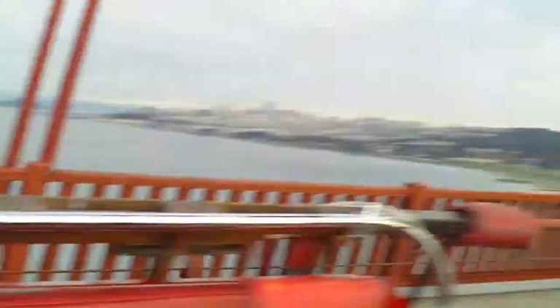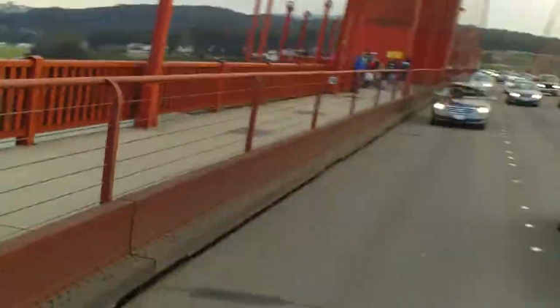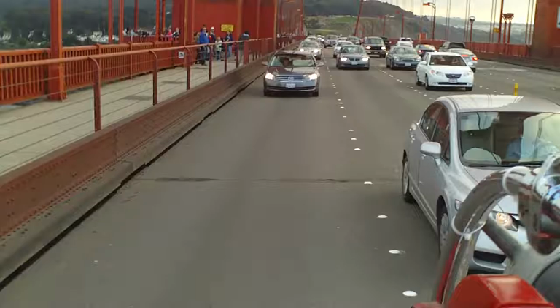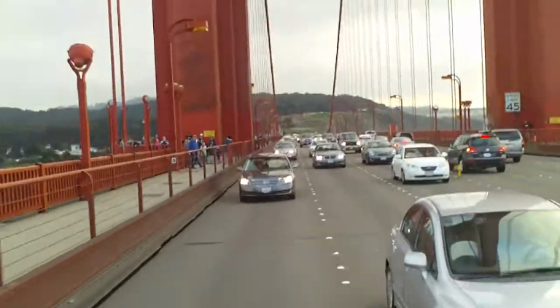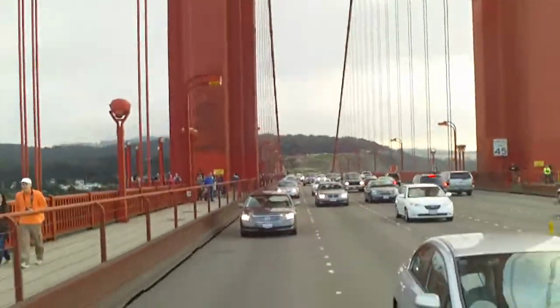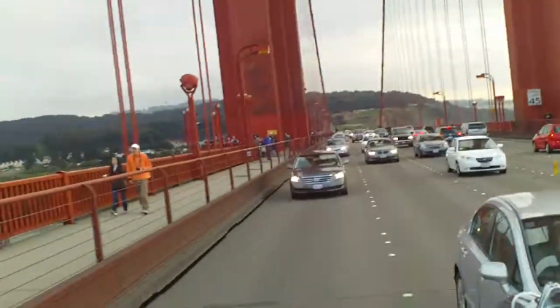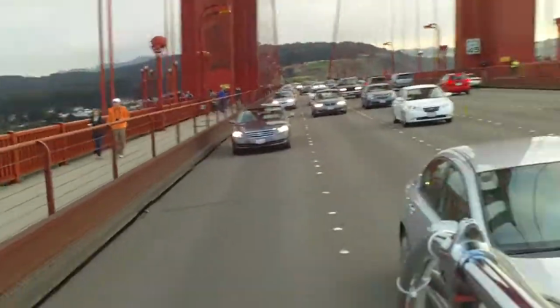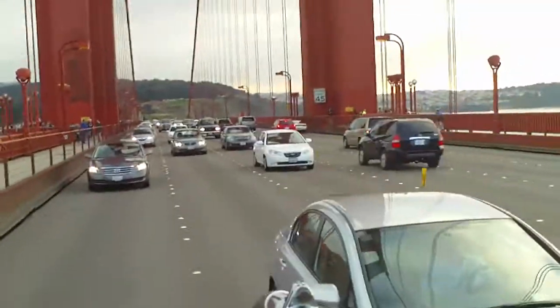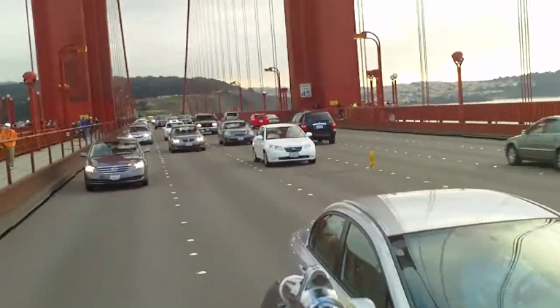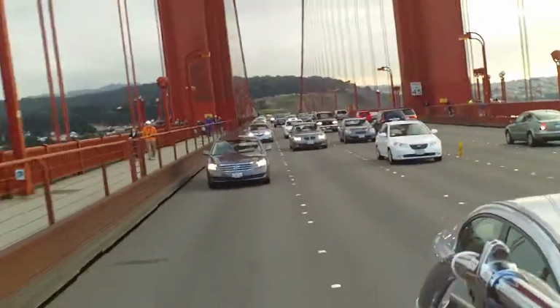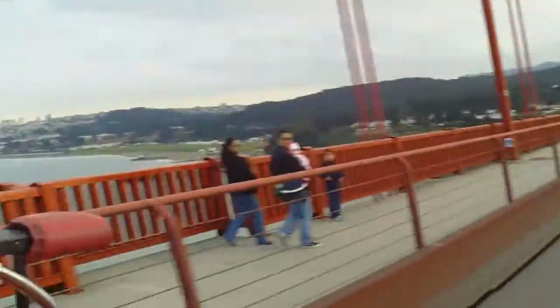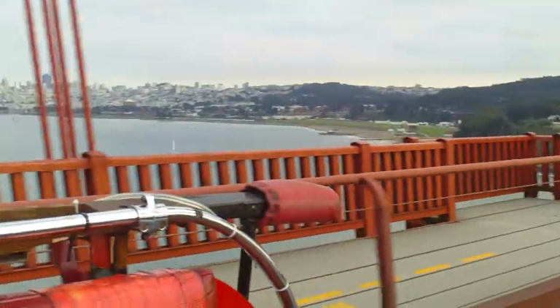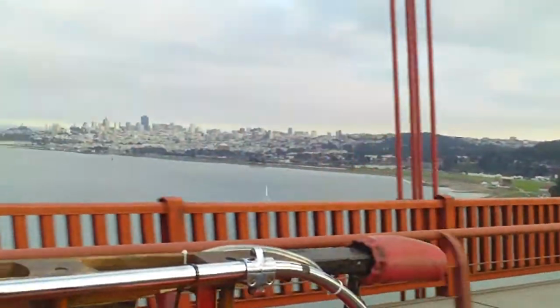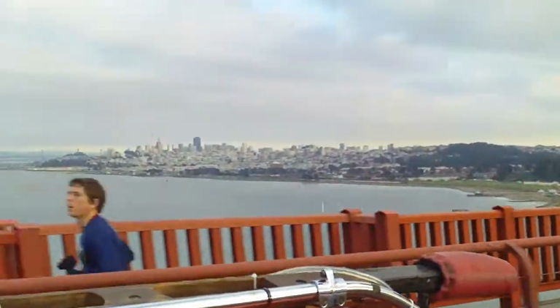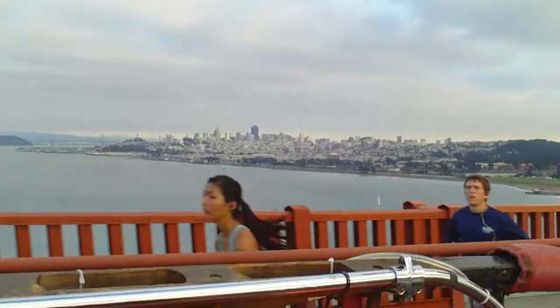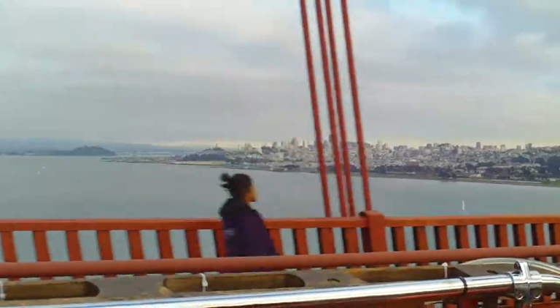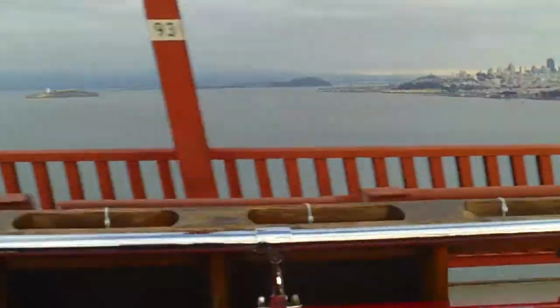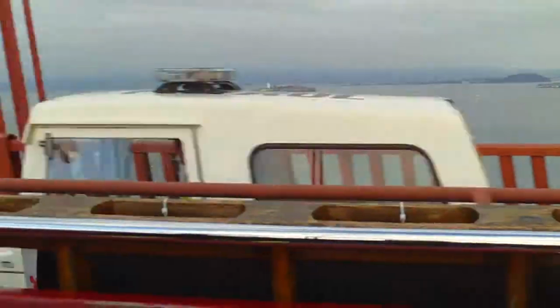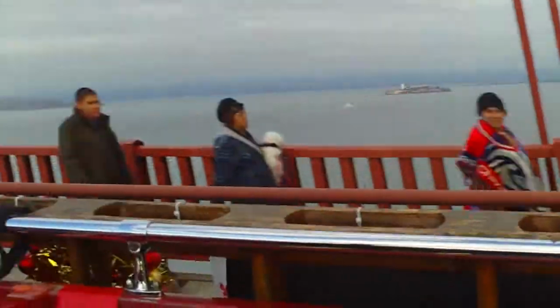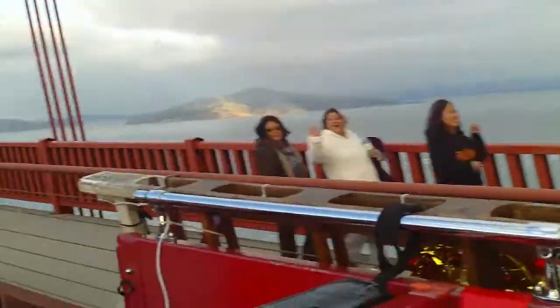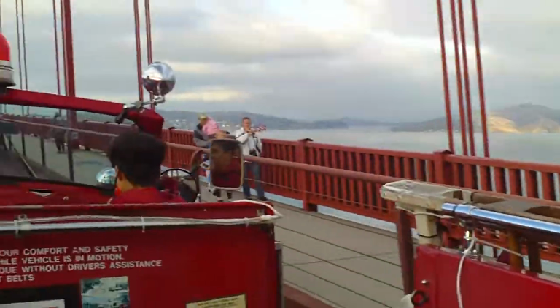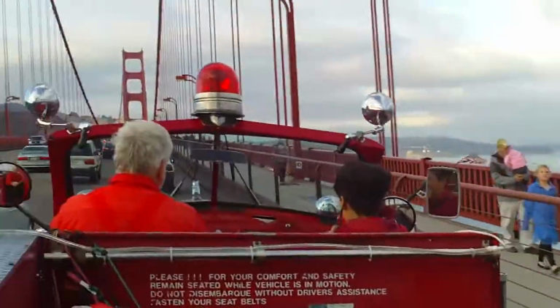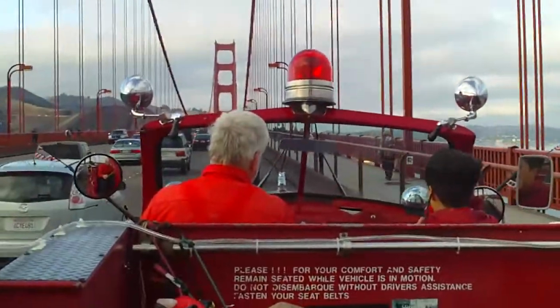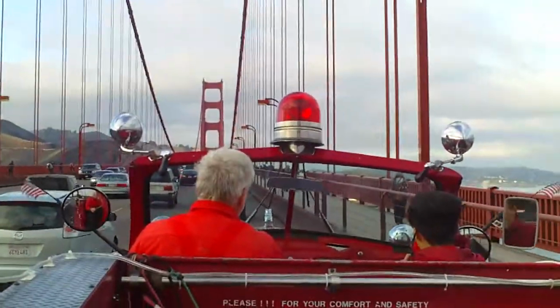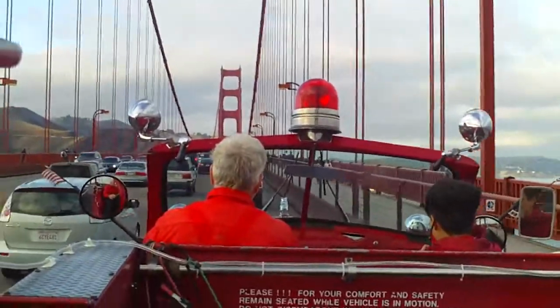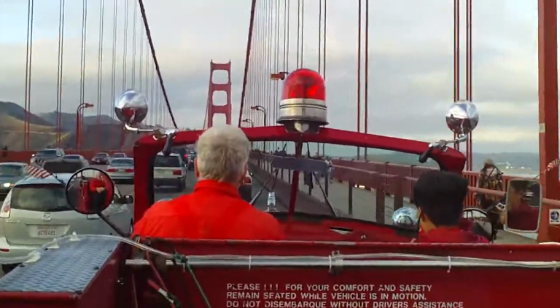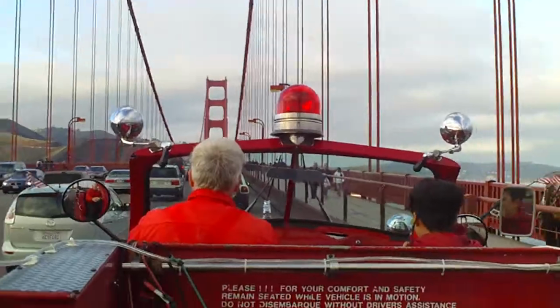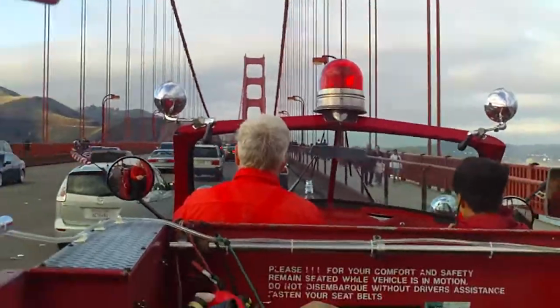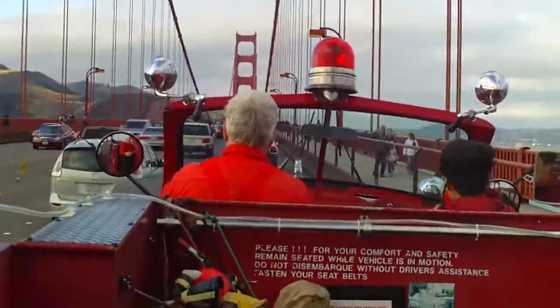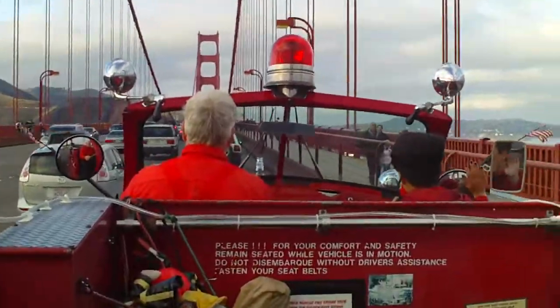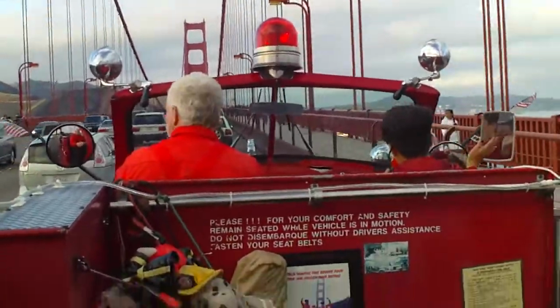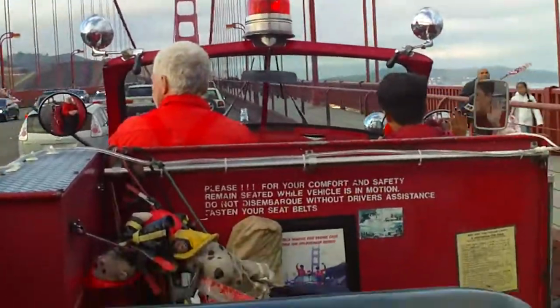Now, Angel Island was a military base with a lot of history, and it is now a recreational island. No vehicles are allowed on the island, so you can take a ferry to Angel Island, have a picnic and take a hike, and enjoy the beautiful views from the bay.